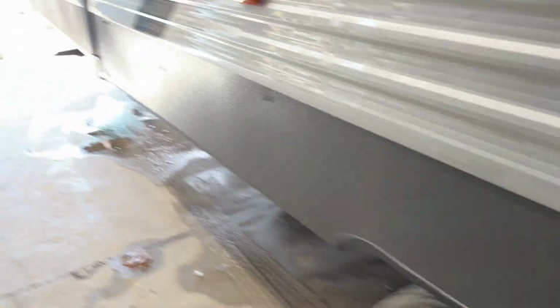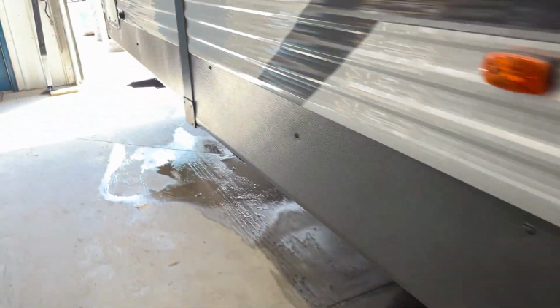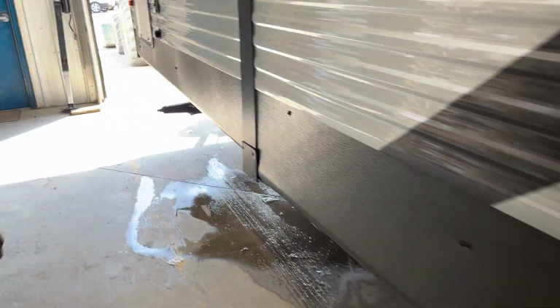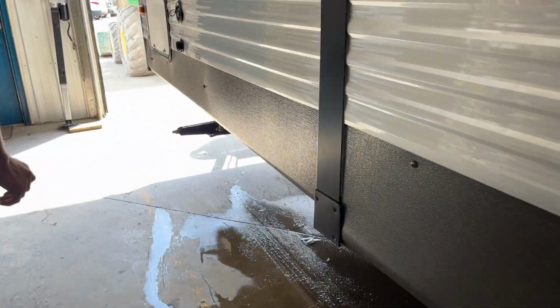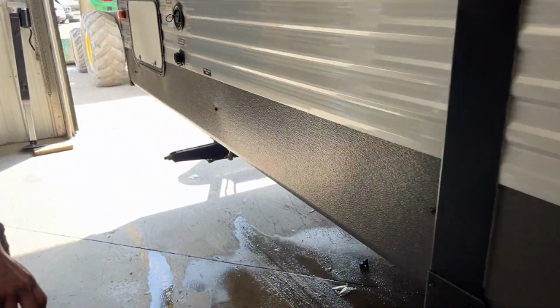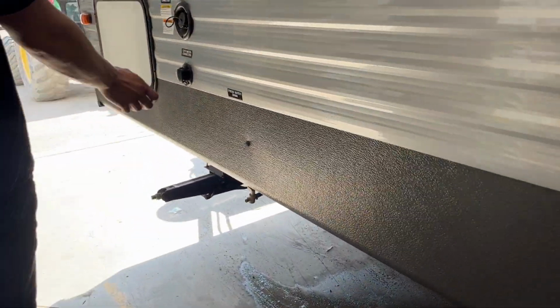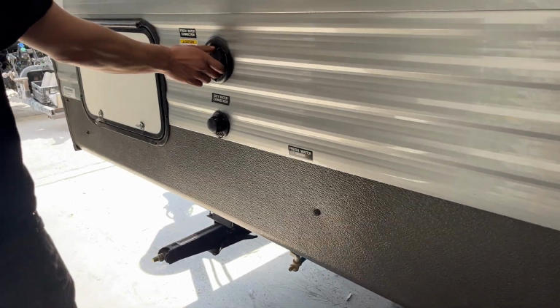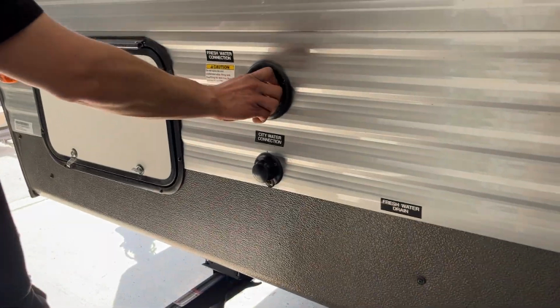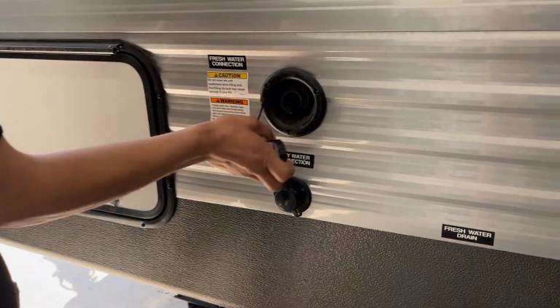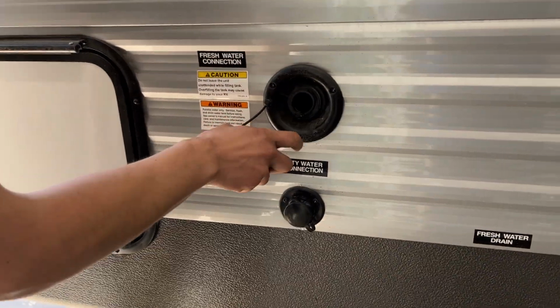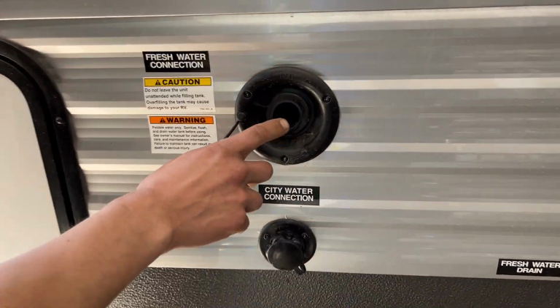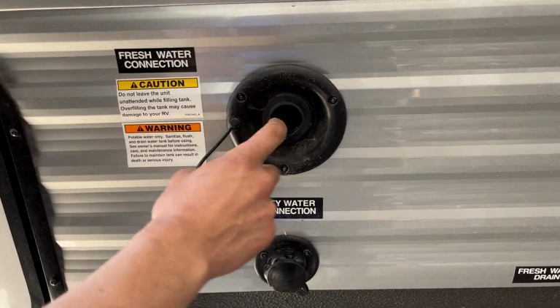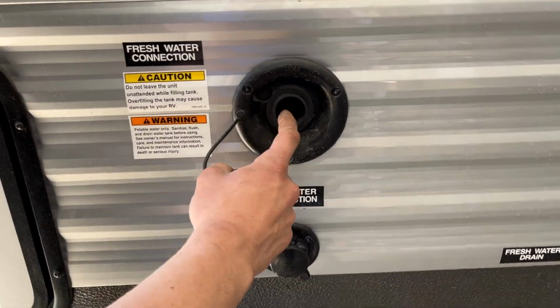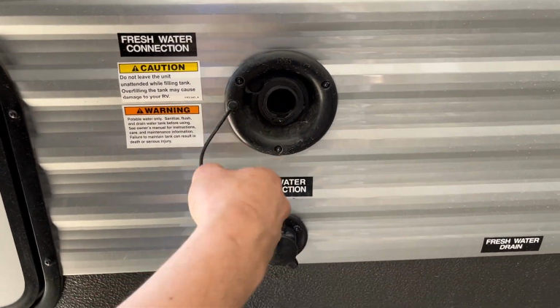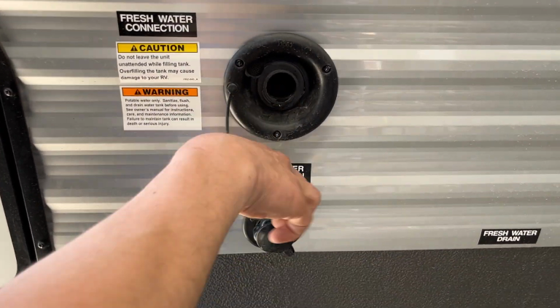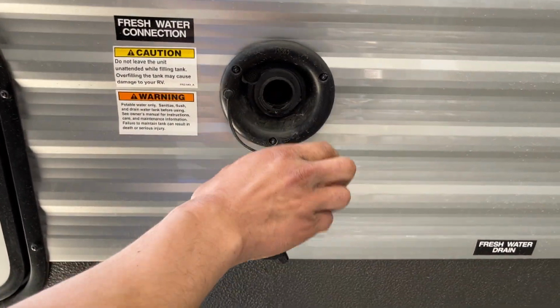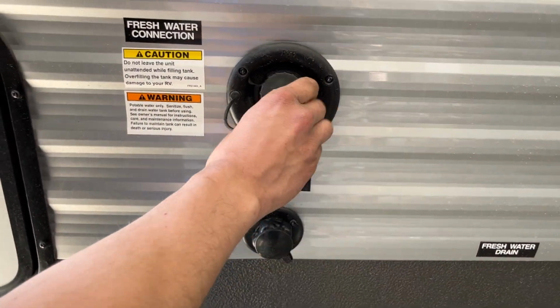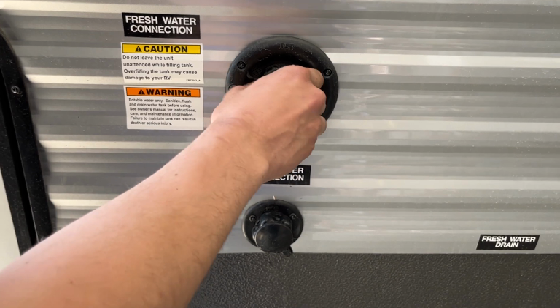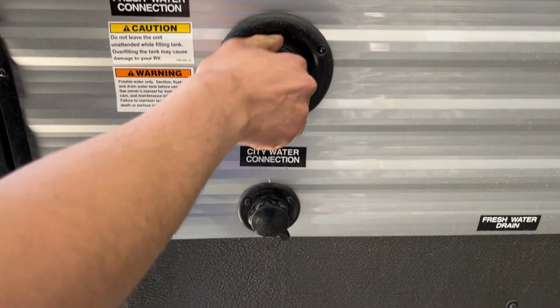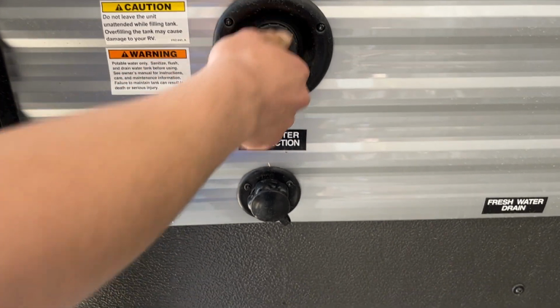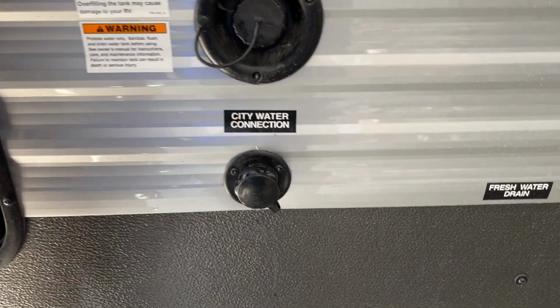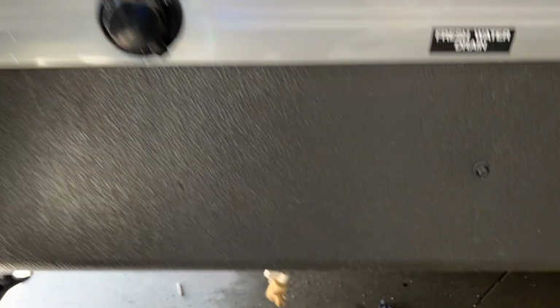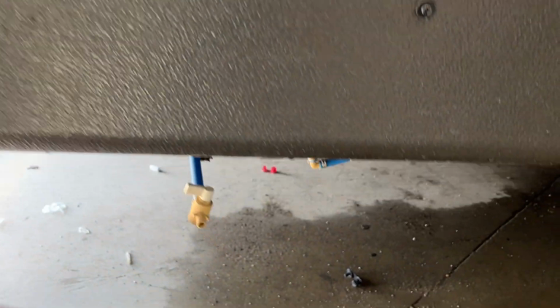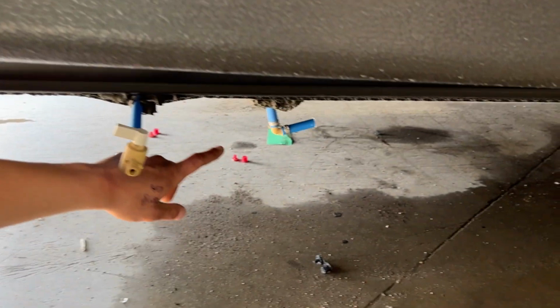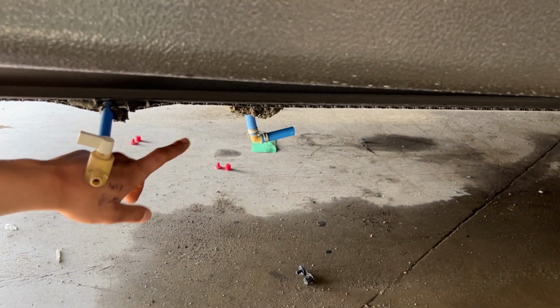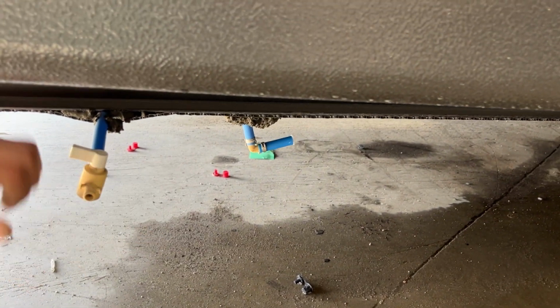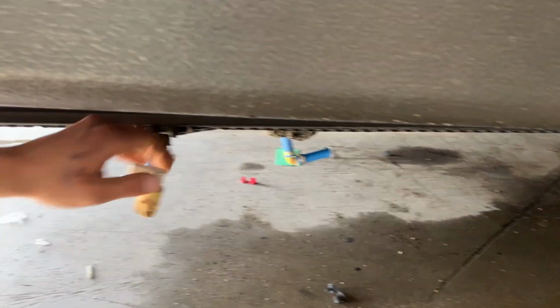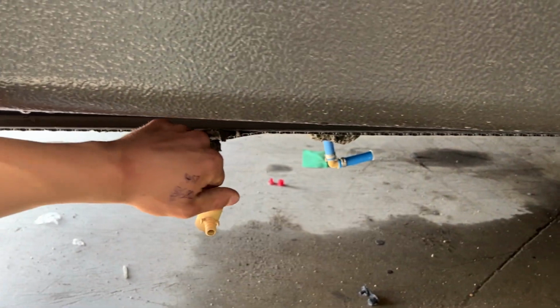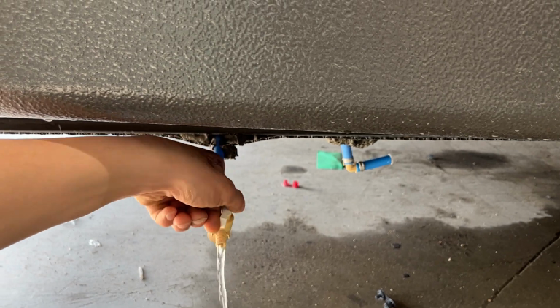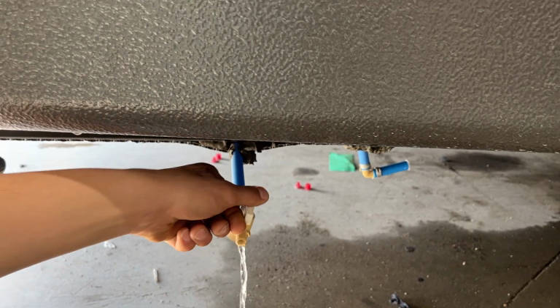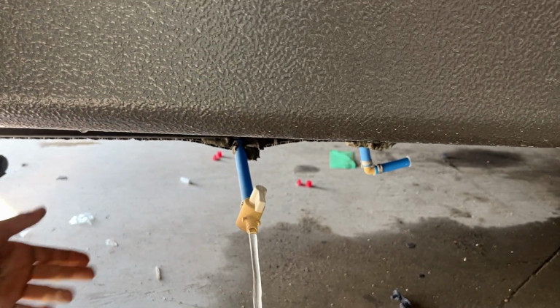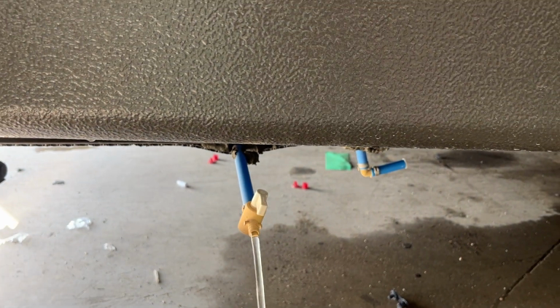Towards the front of the unit, you'll get your water inlets. The one on top is your freshwater inlet — just take your water hose, plug it in, turn on the water, and that'll fill up your freshwater tank. Once that tank's full, you're going to see some water spit out of that vent. Here's the drain for that tank as well — just open that up and it drains itself out.